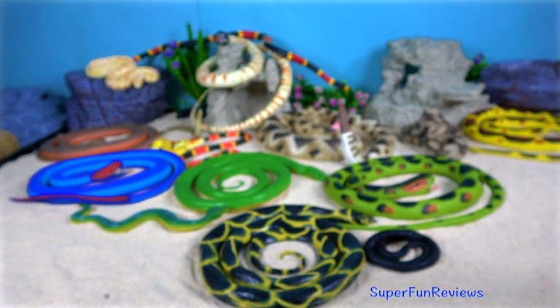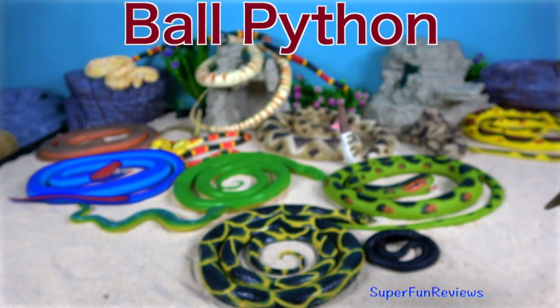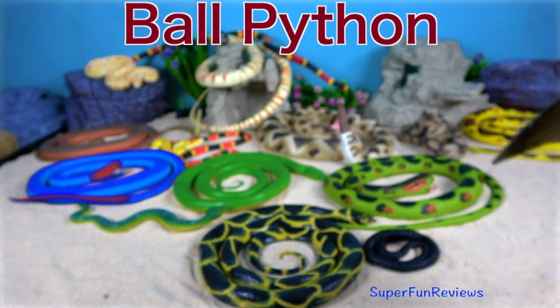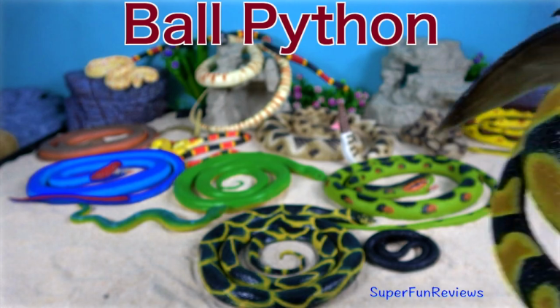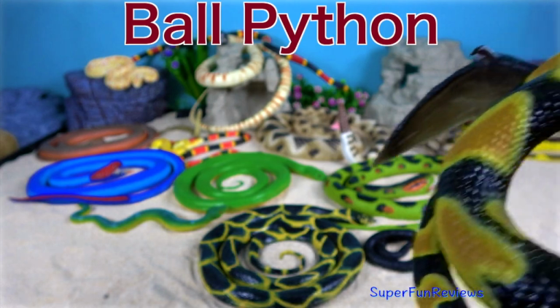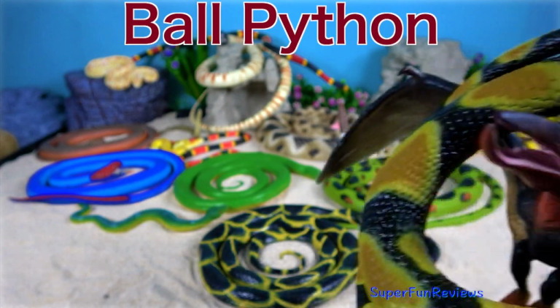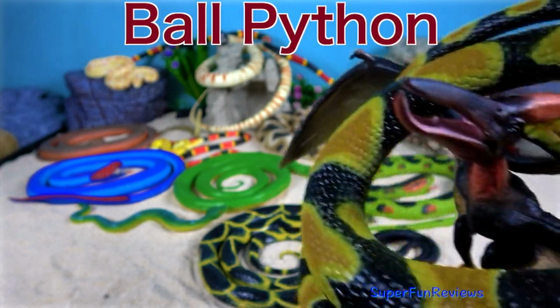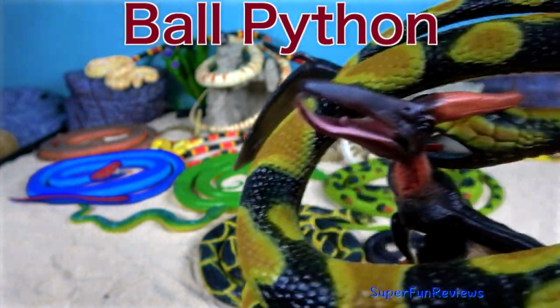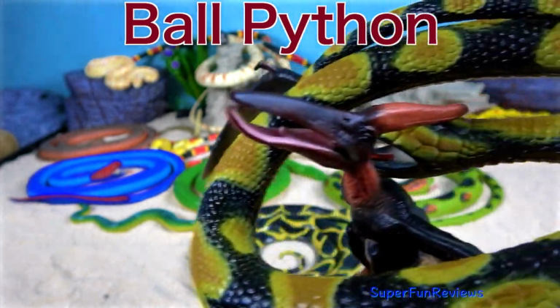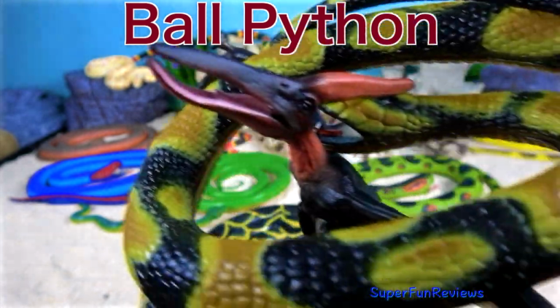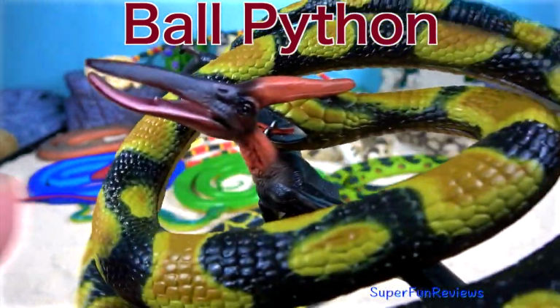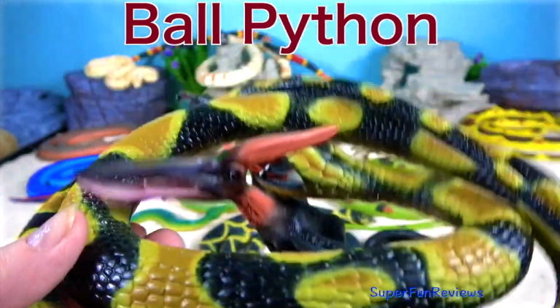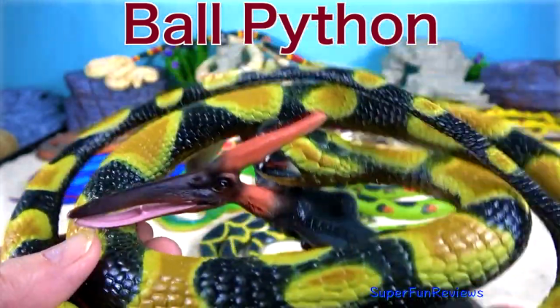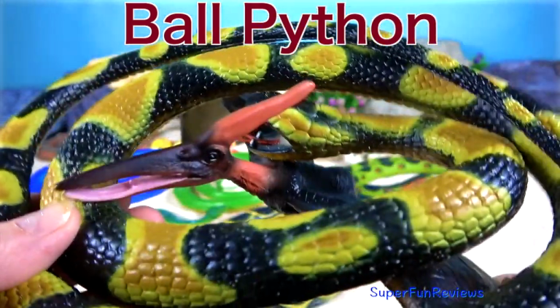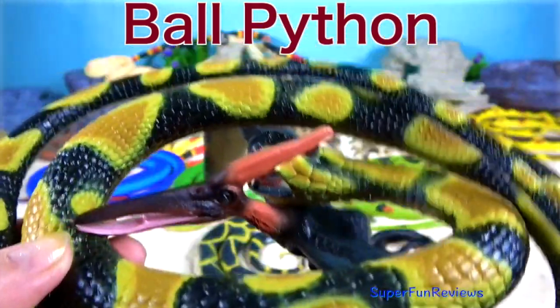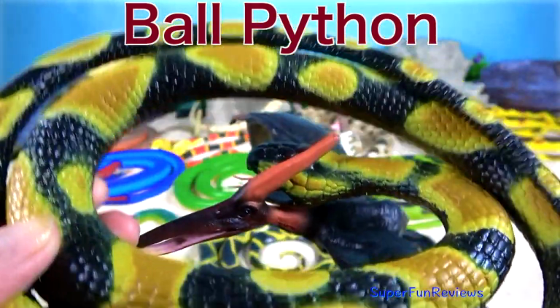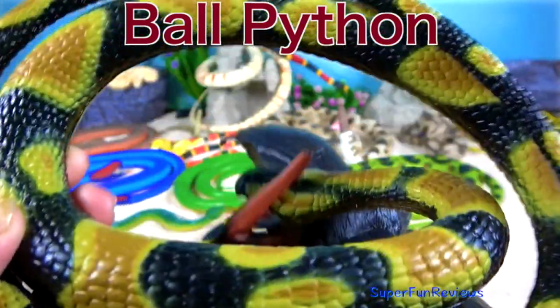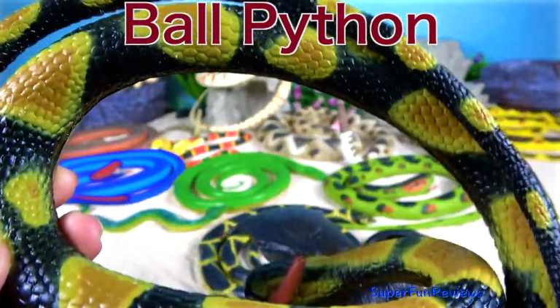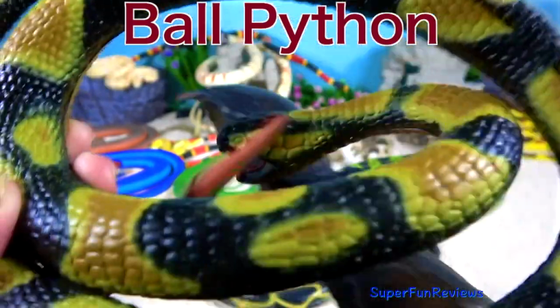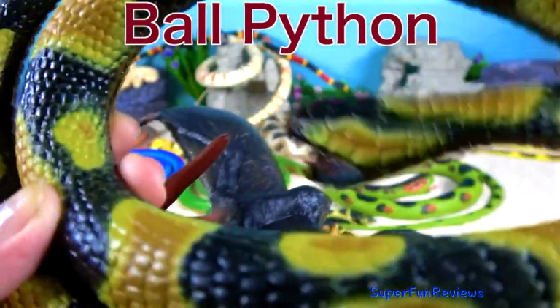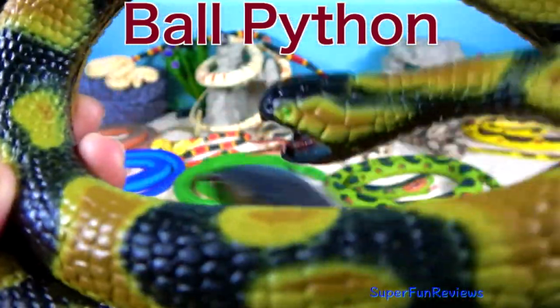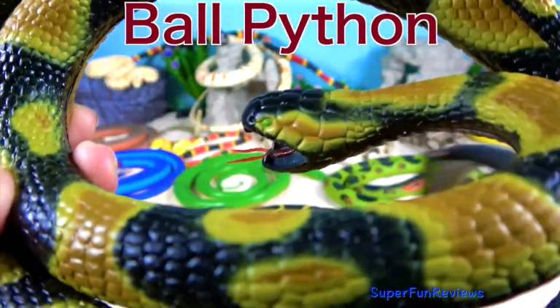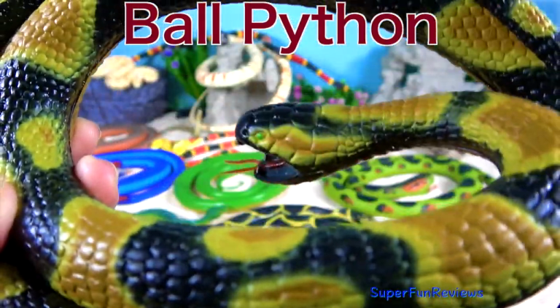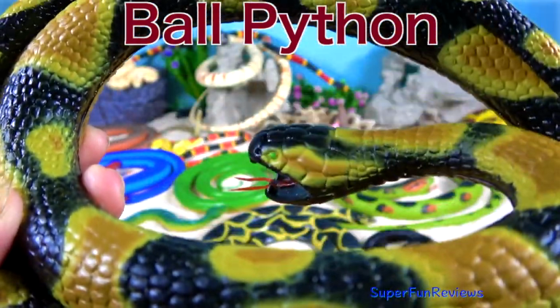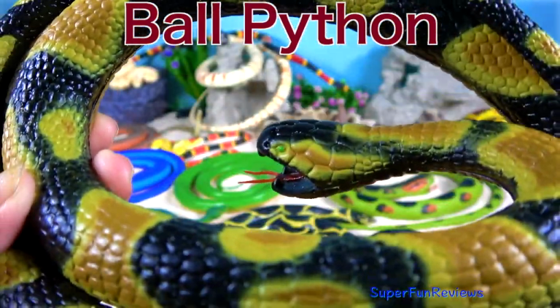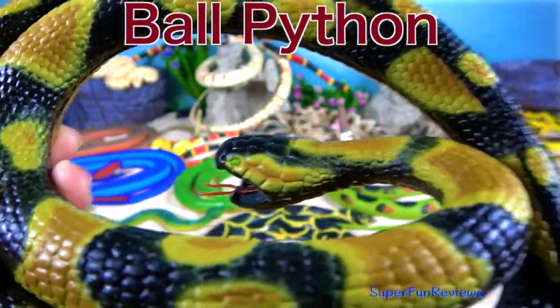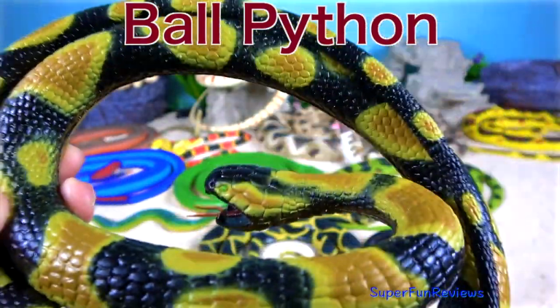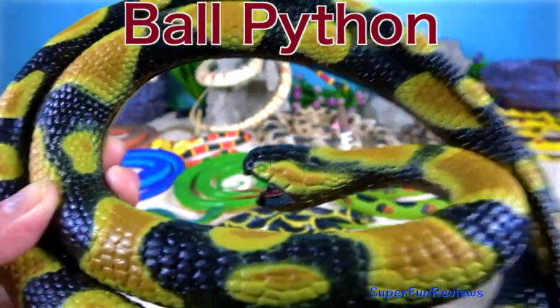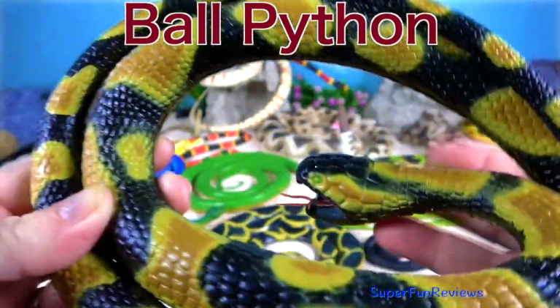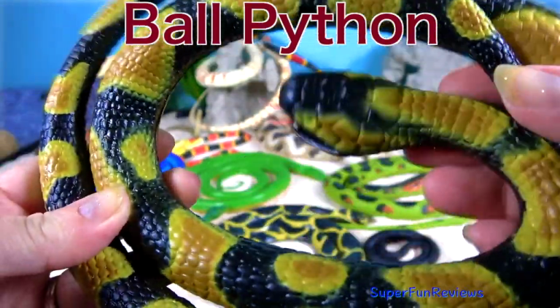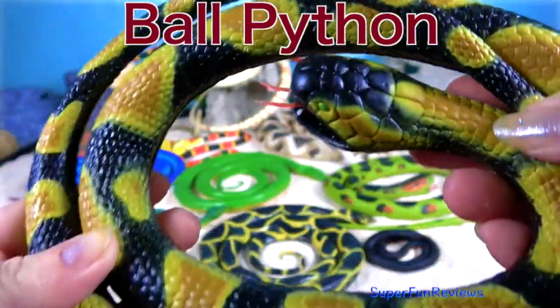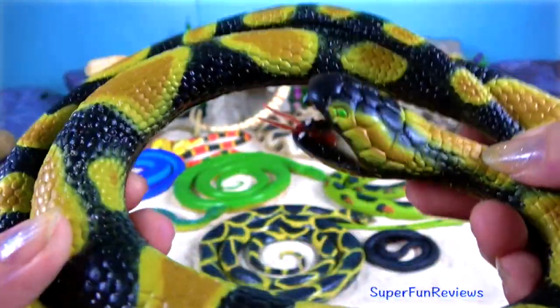Ball python. The ball python is aptly named — it curls into a ball when frightened.